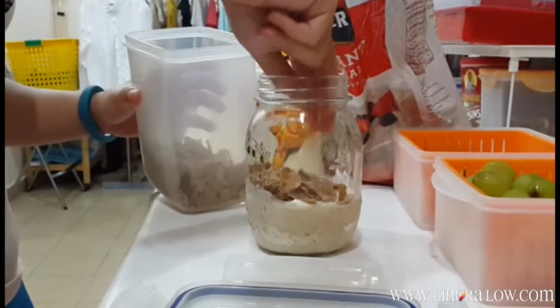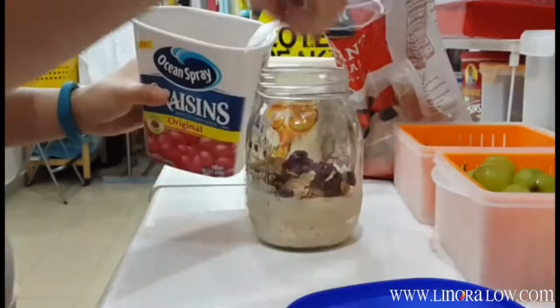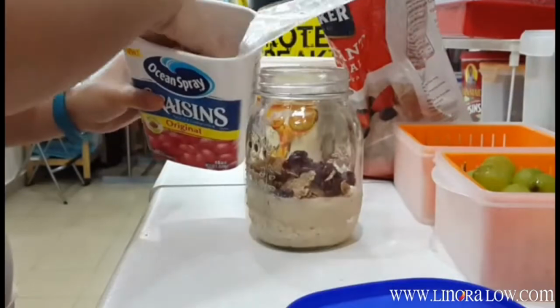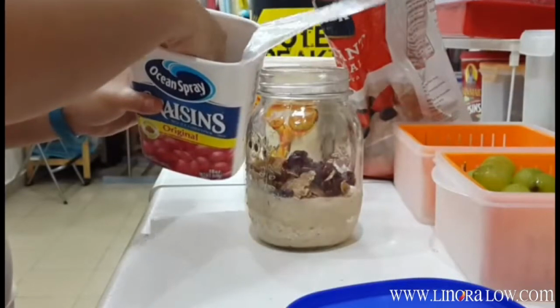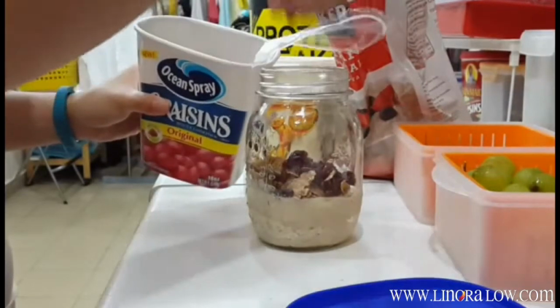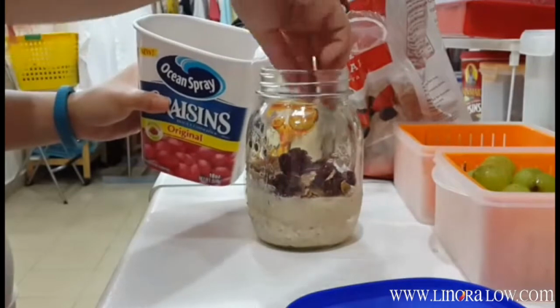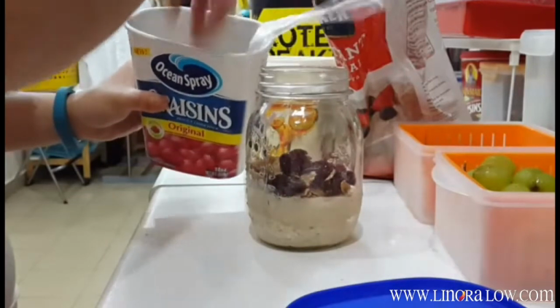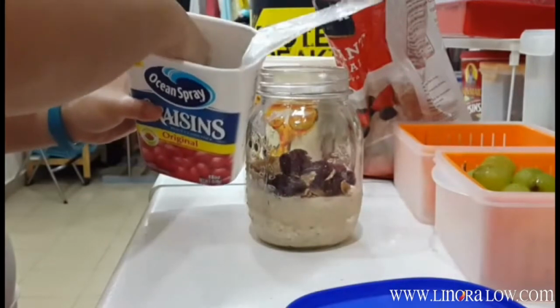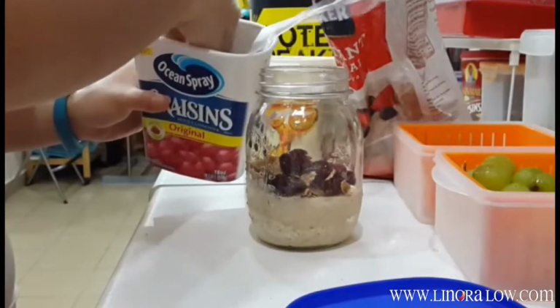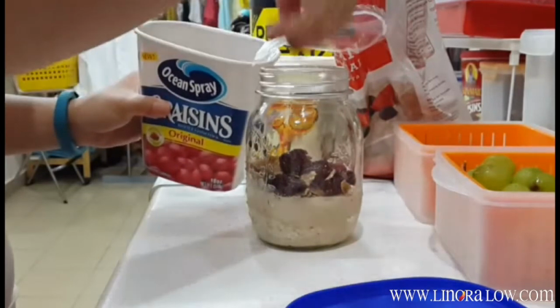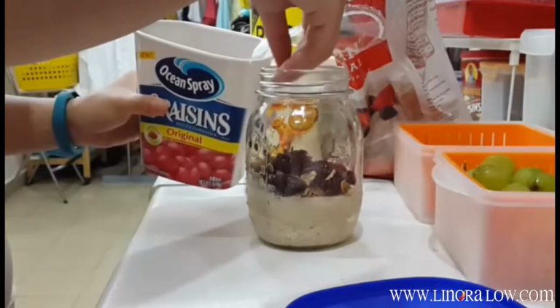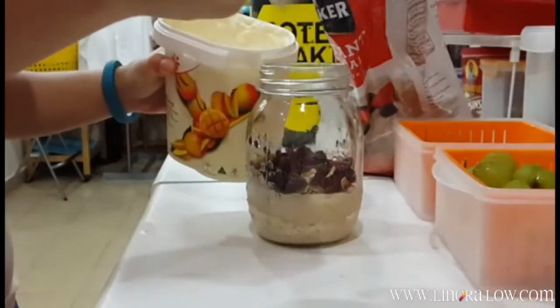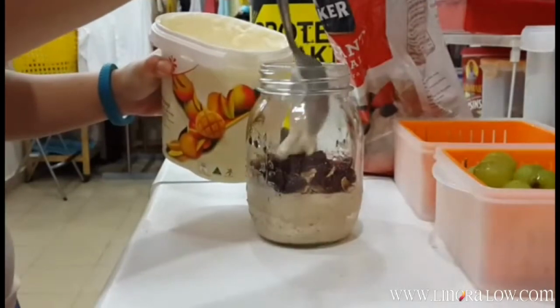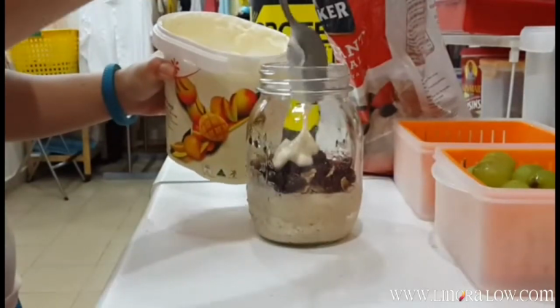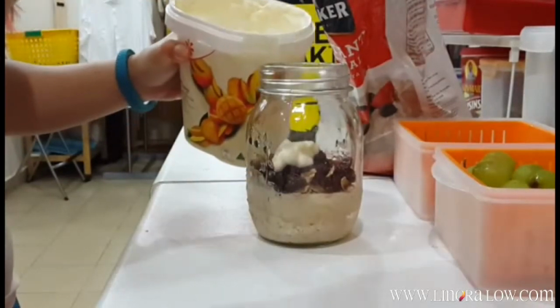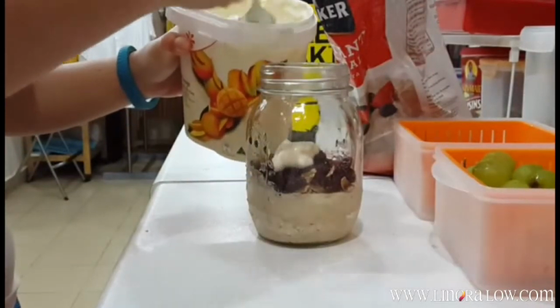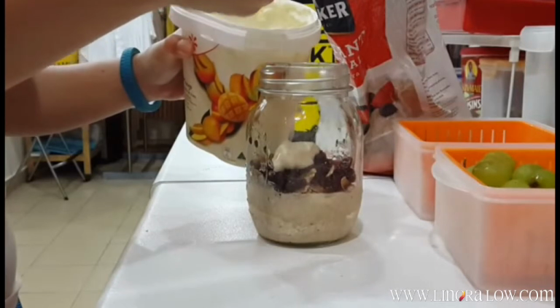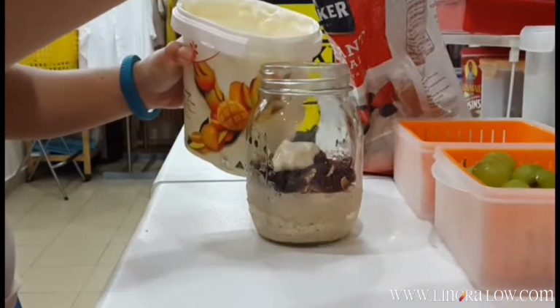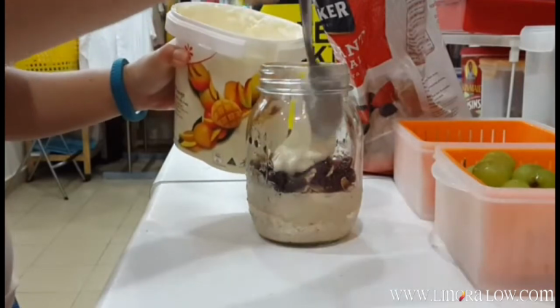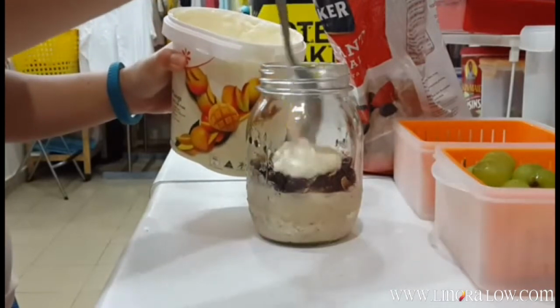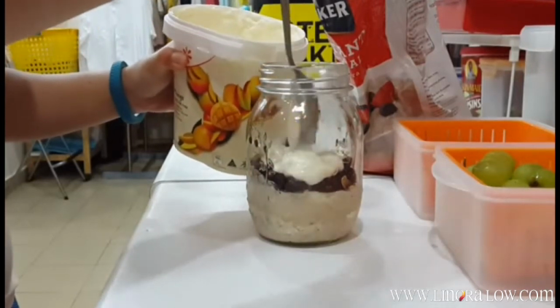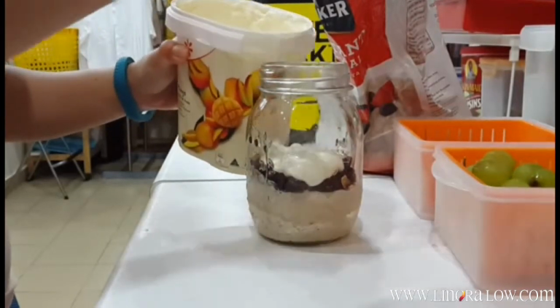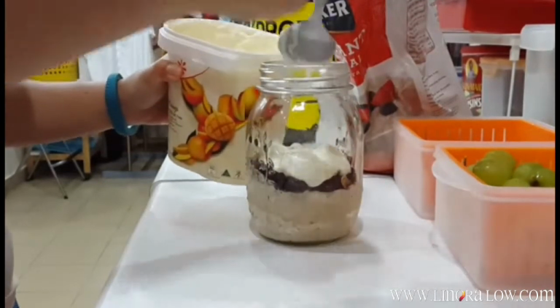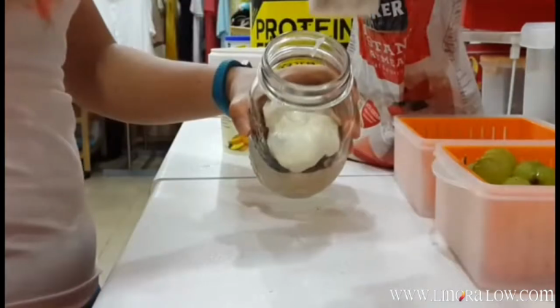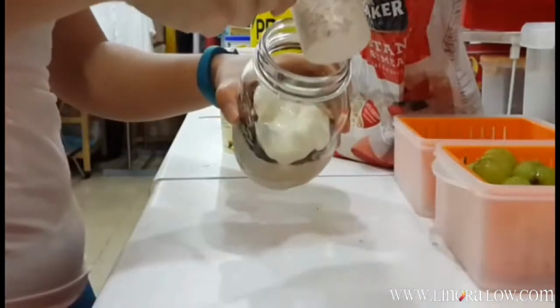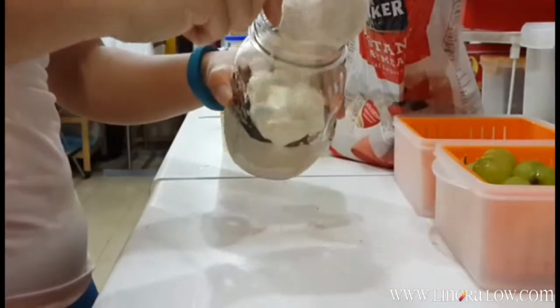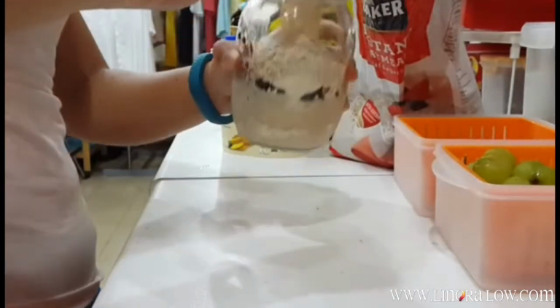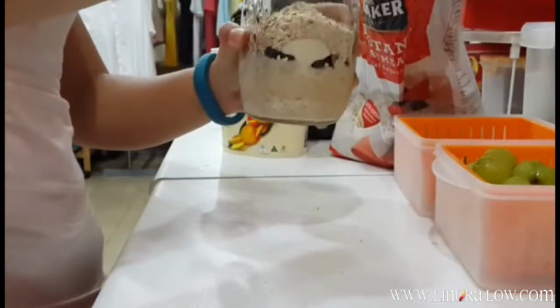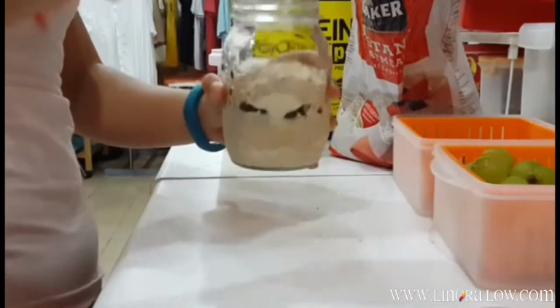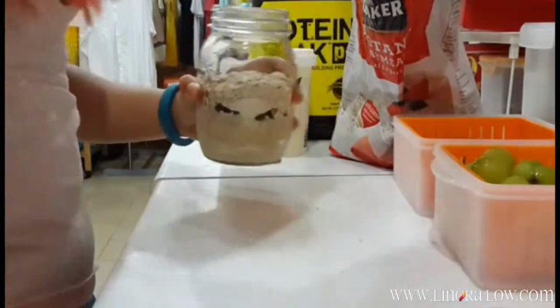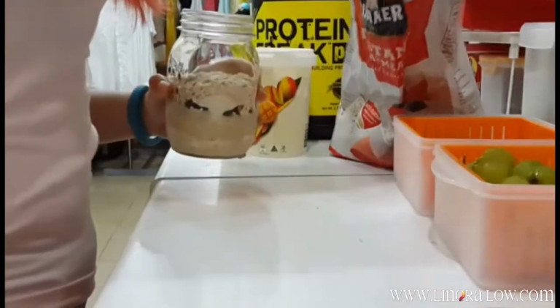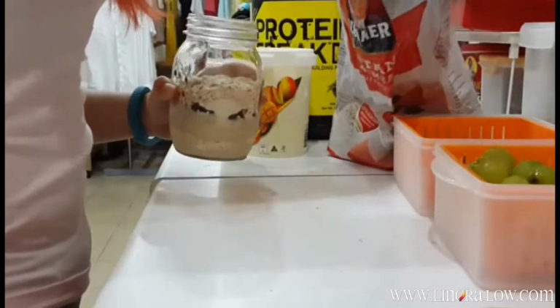Next are cranberries, raisins, nuts, fruits — totally up to you. Then your second layer of yogurt. Don't be stingy! Then your next layer of oats, about one and a half scoops. It really depends — it's all up to you.